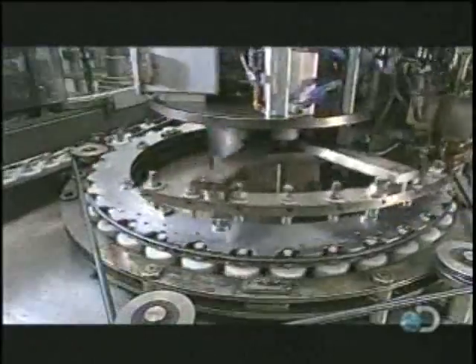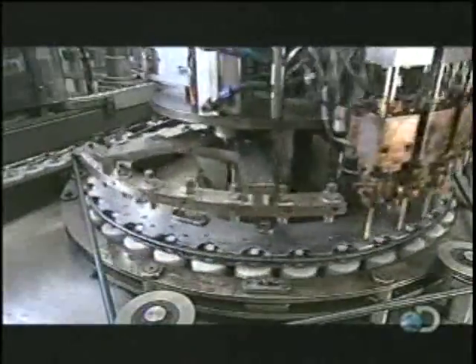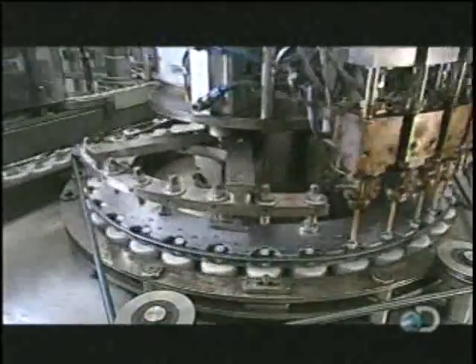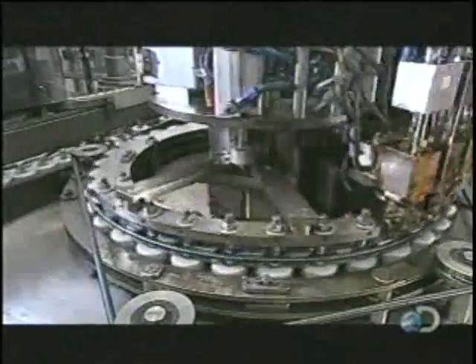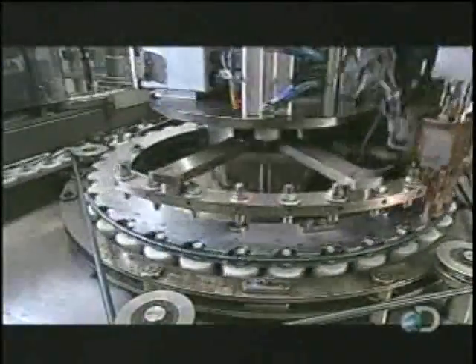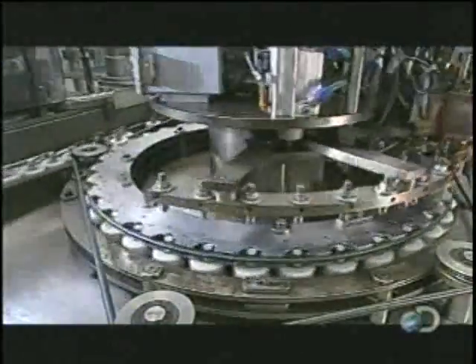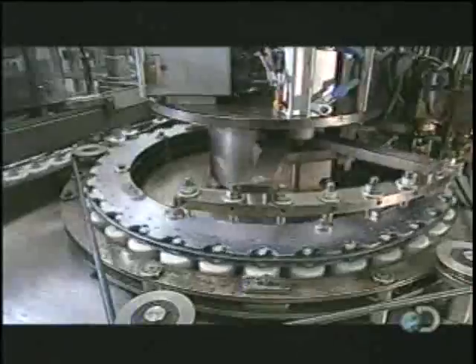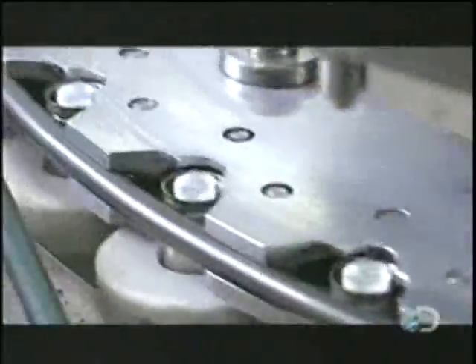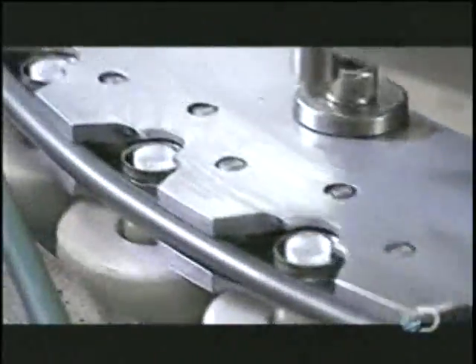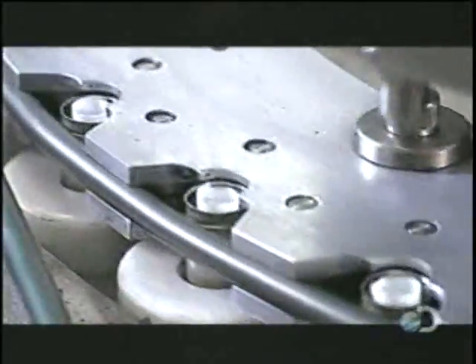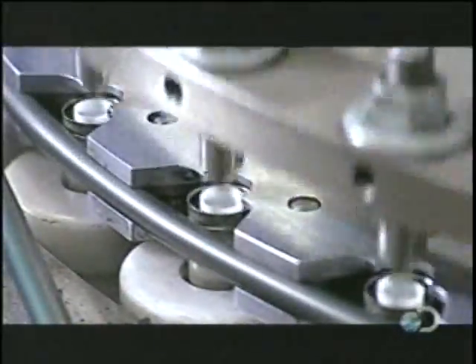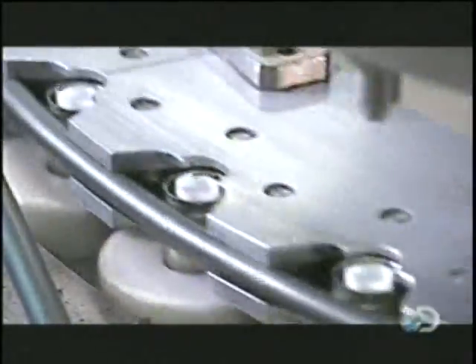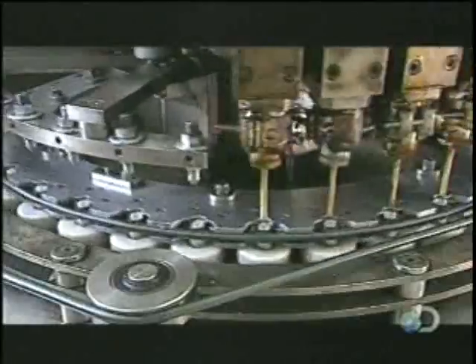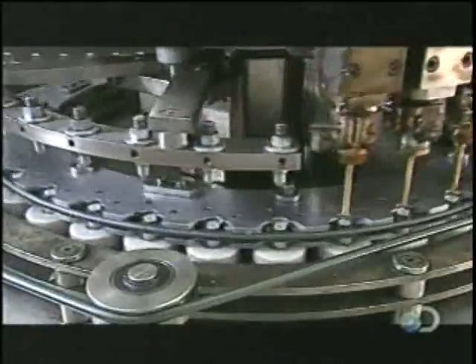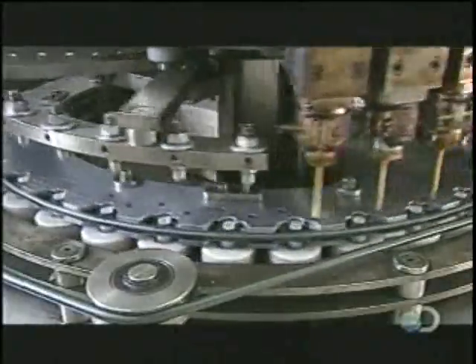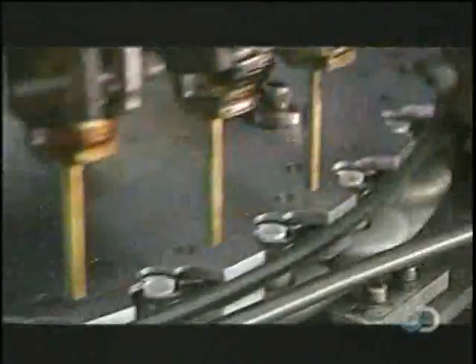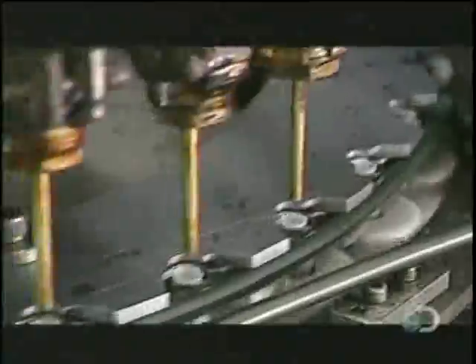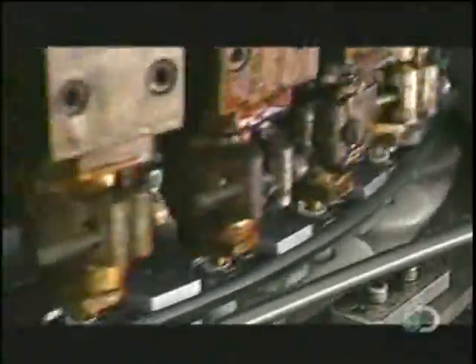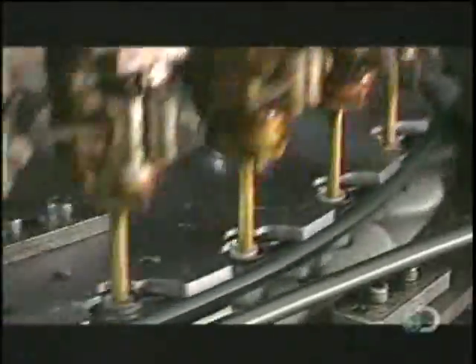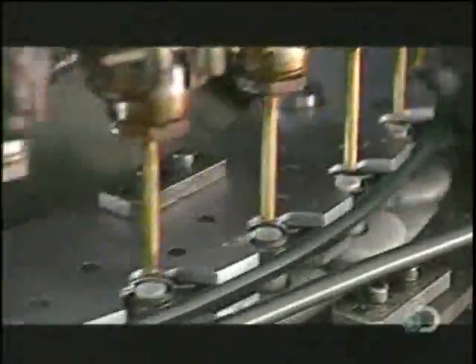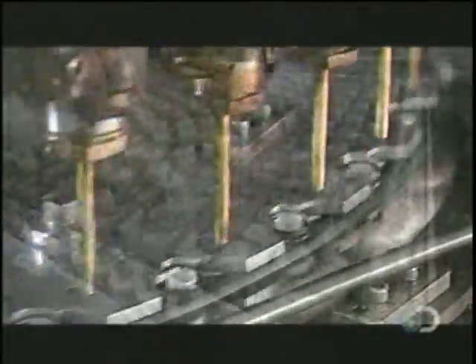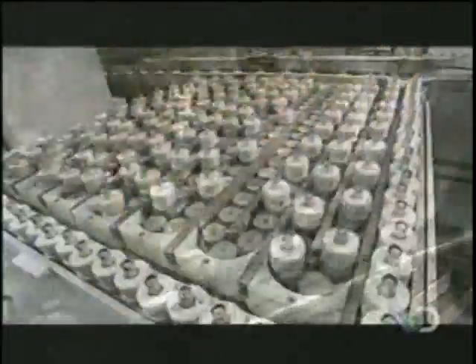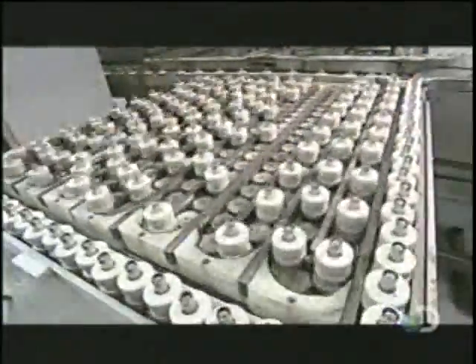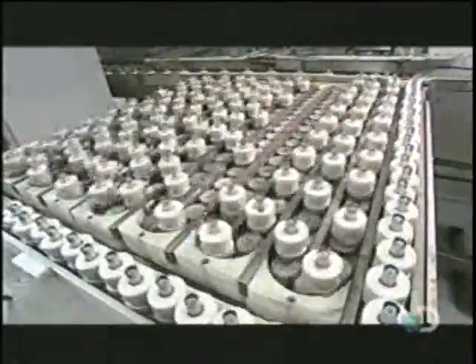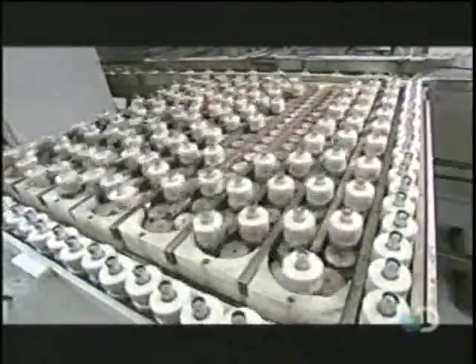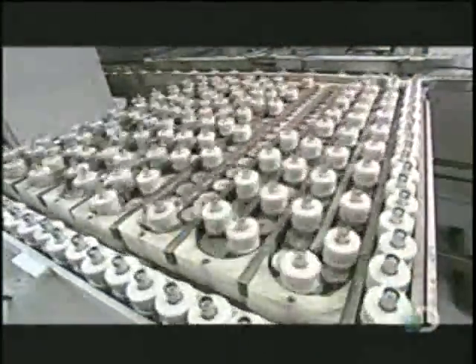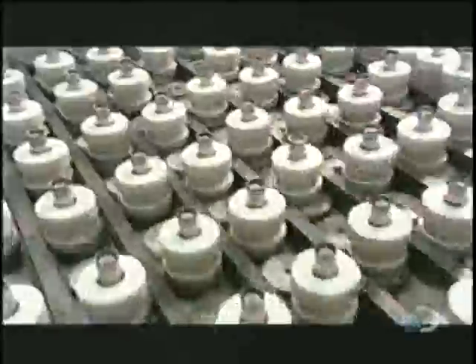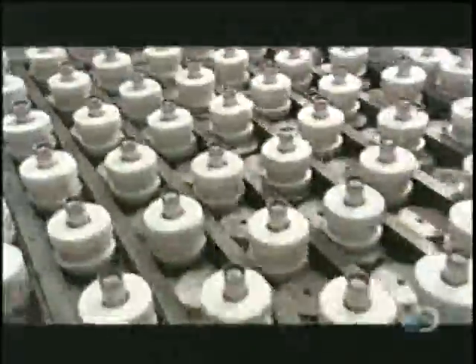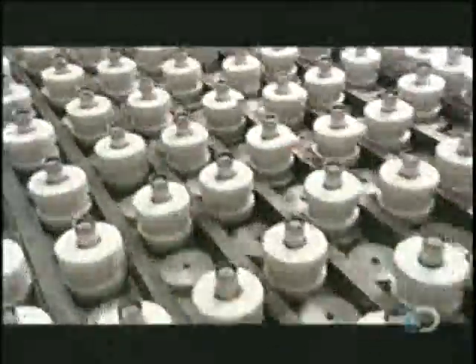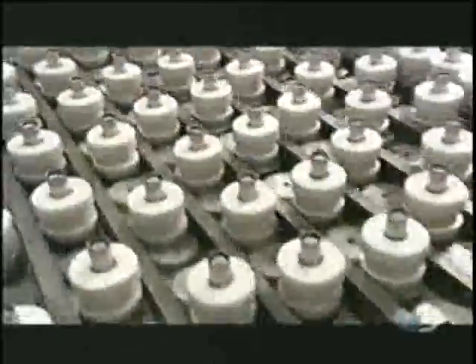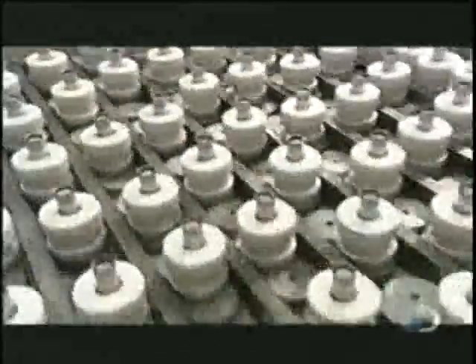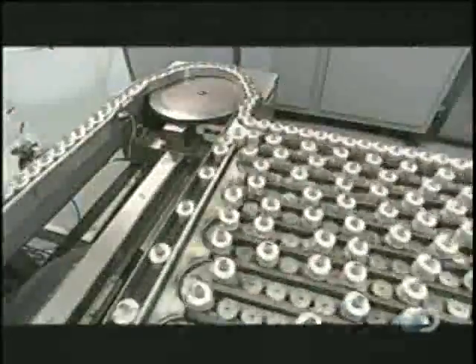A hot melt glue machine deposits a small amount of glue into the separator, now rolled, and seals the positive end of the paper tube. The glue cools and hardens over the next minute and a half as the consoles move along a conveyor.